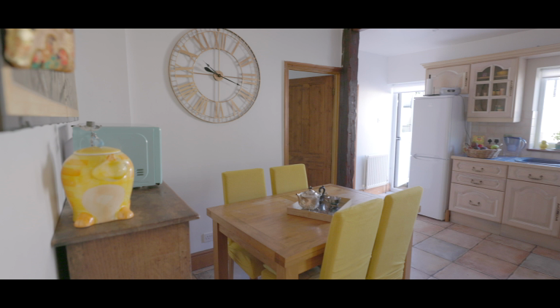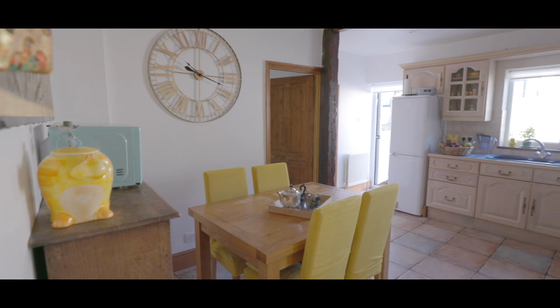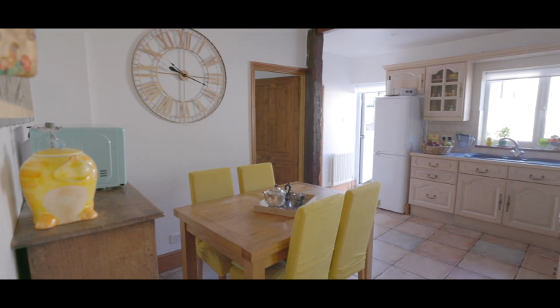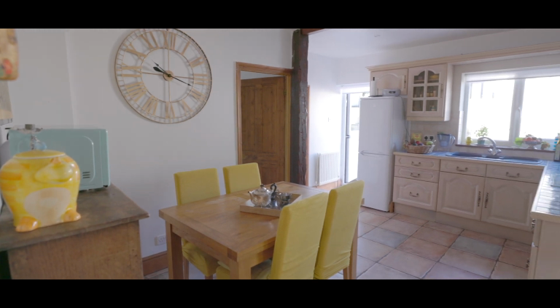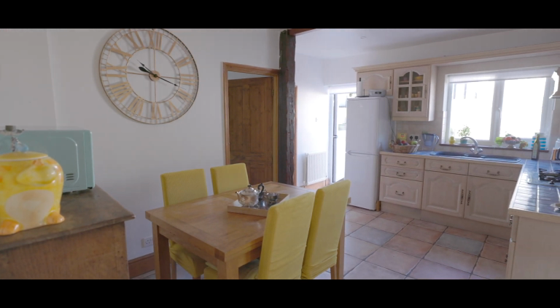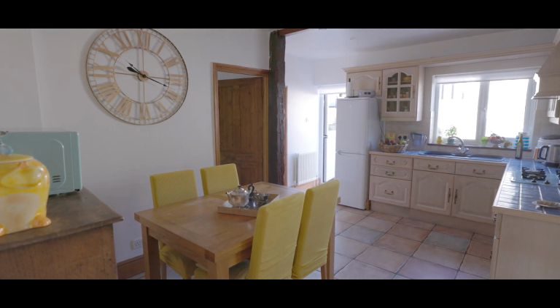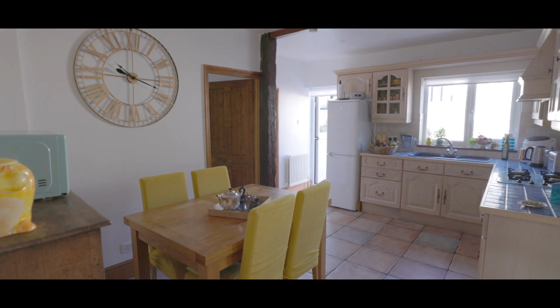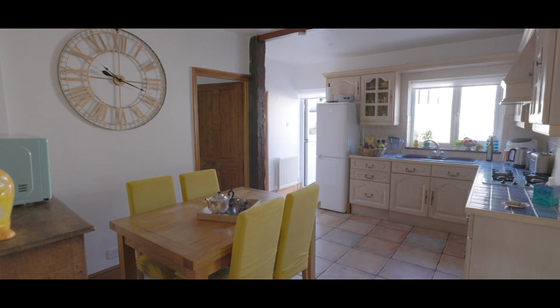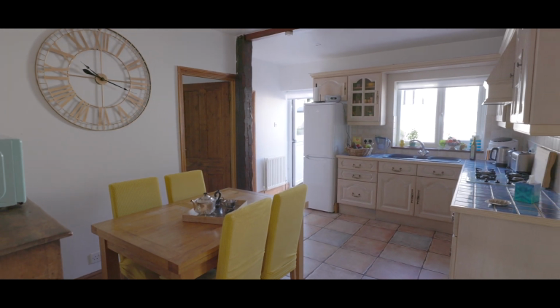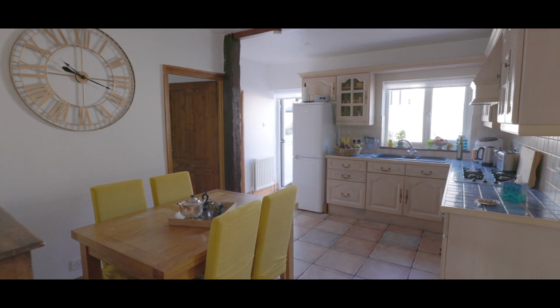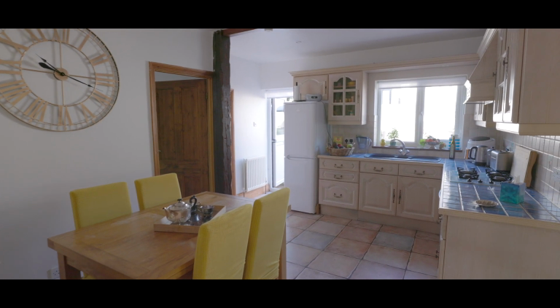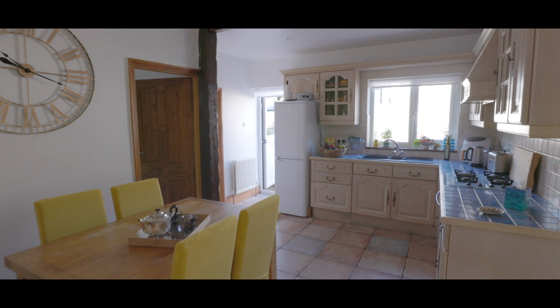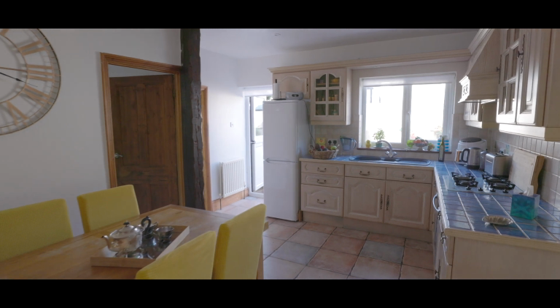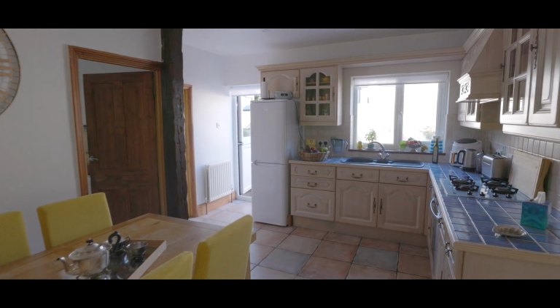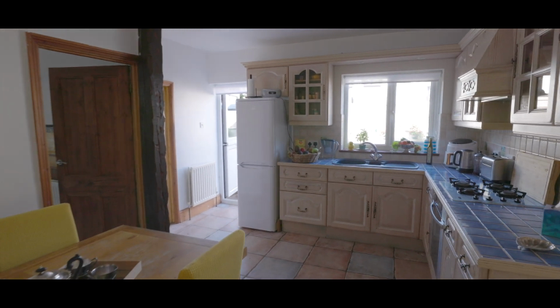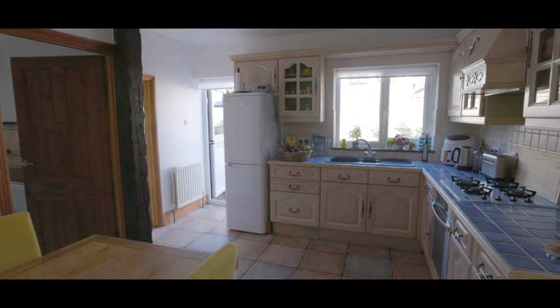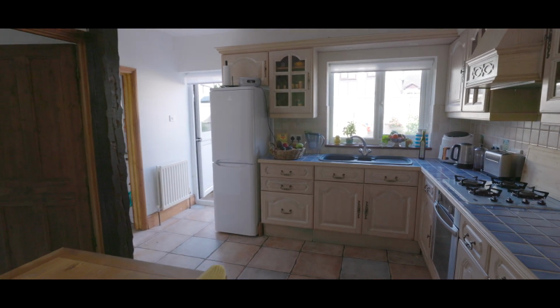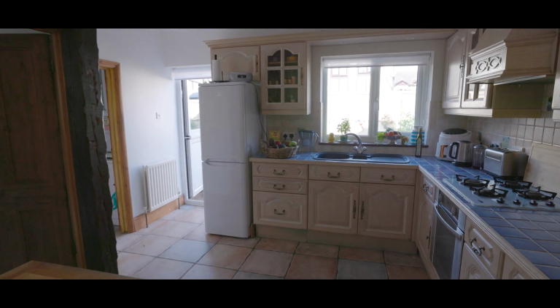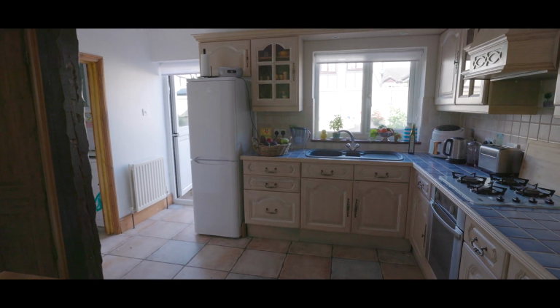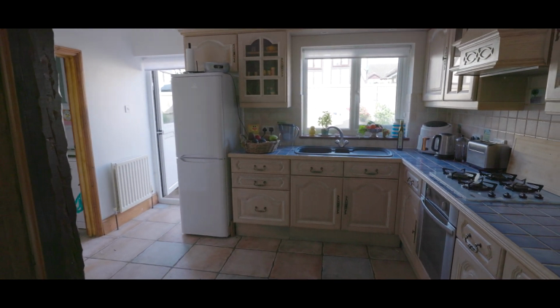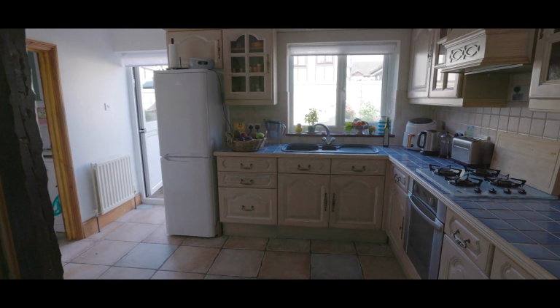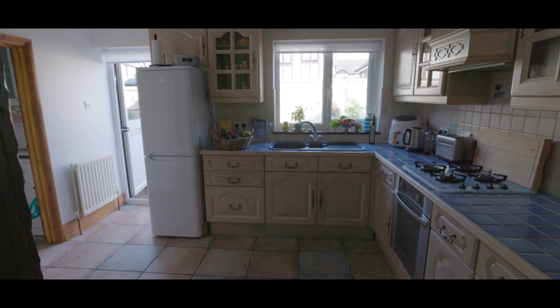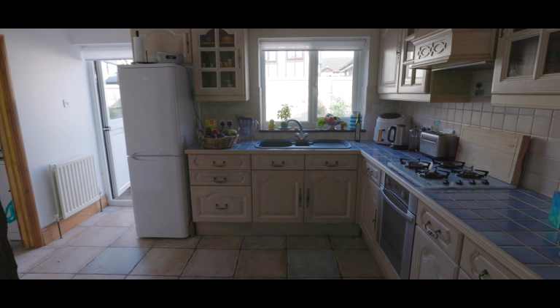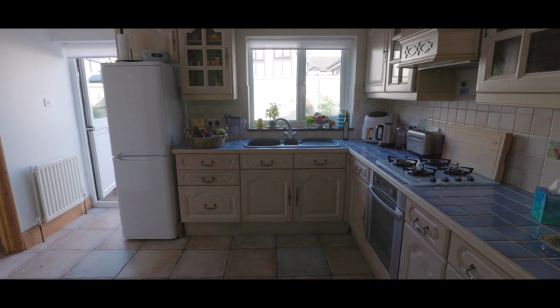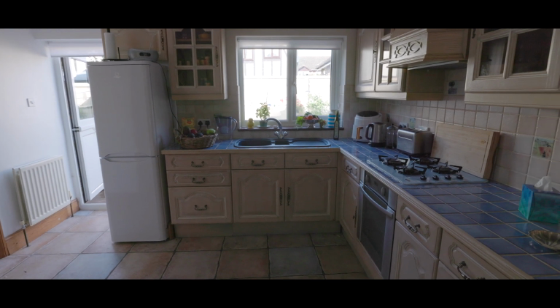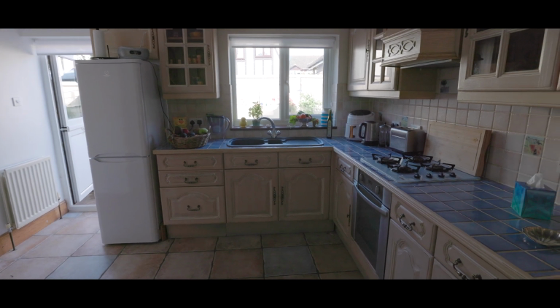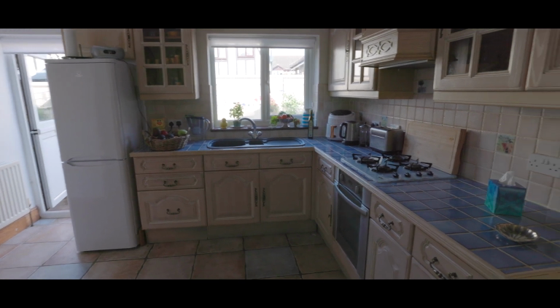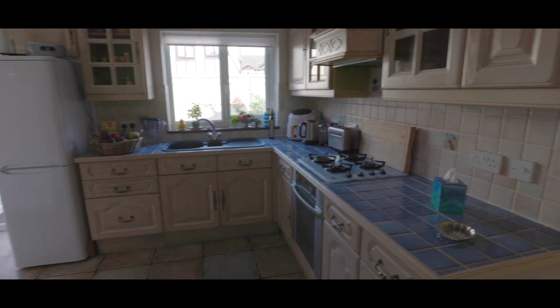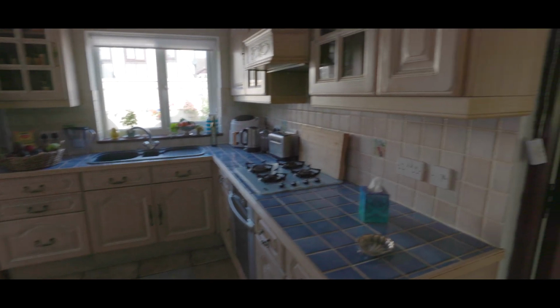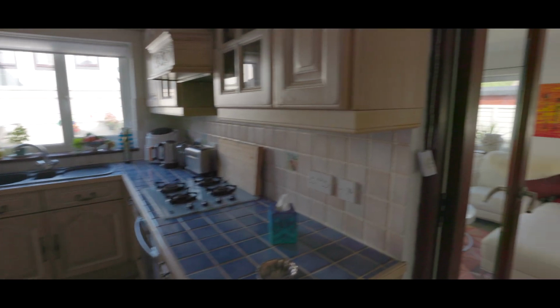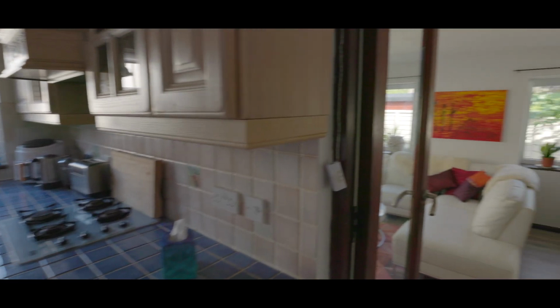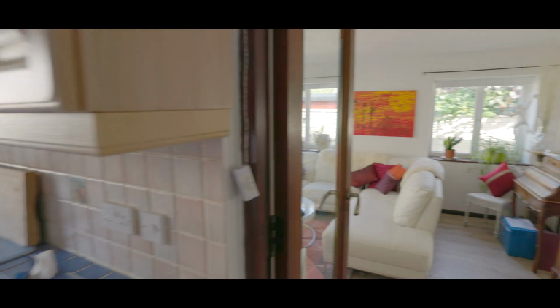The kitchen and dining area is a generous size with space for a large dining table, access onto a separate utility room, bathroom and living room, and with access onto the rear garden. It features a traditionally fitted kitchen with an assortment of eye-level and base-level units and integrated appliances.